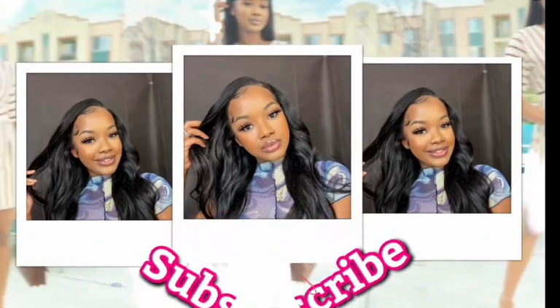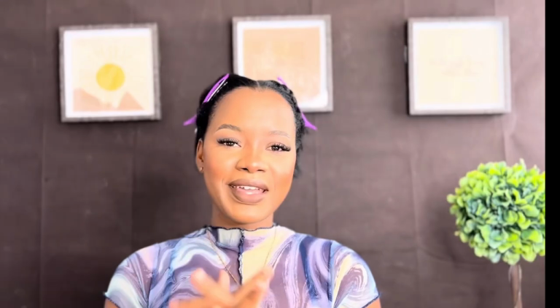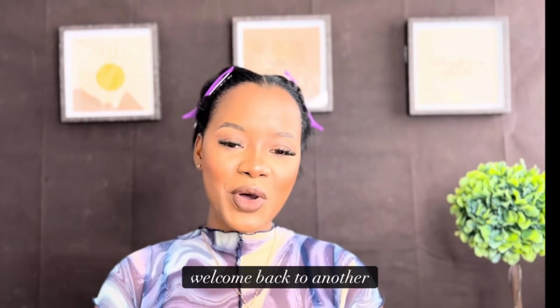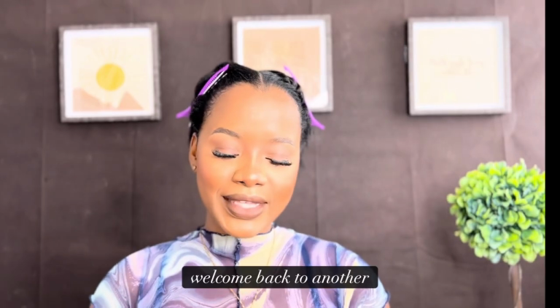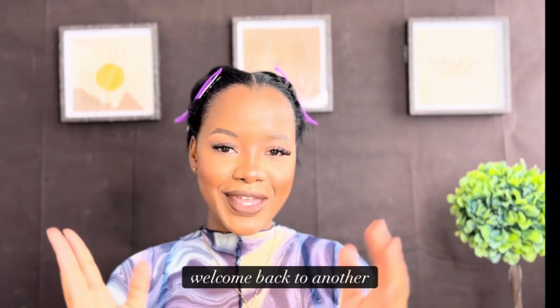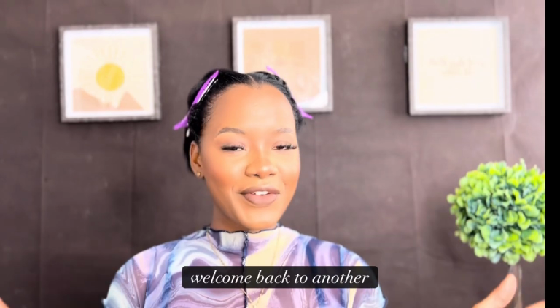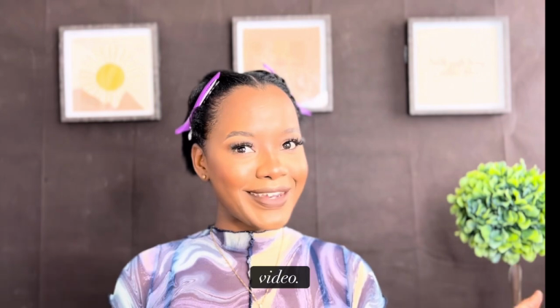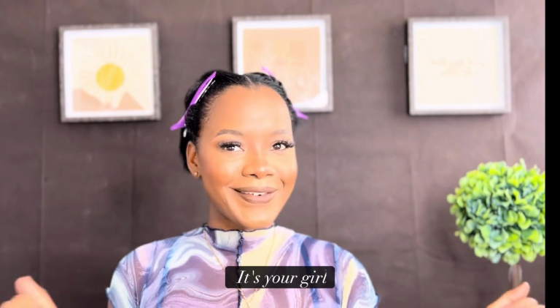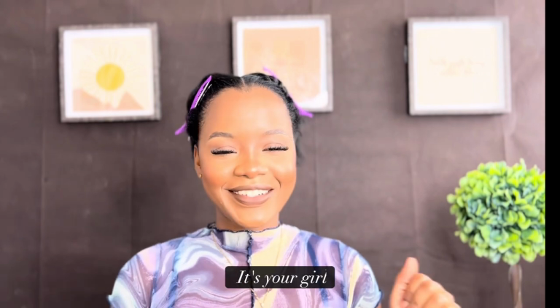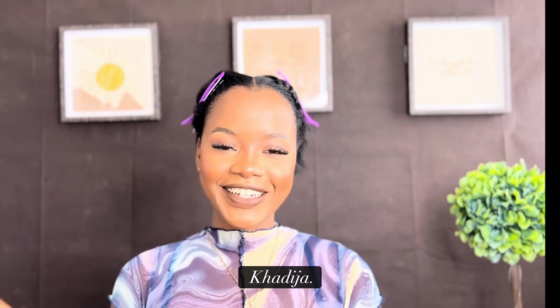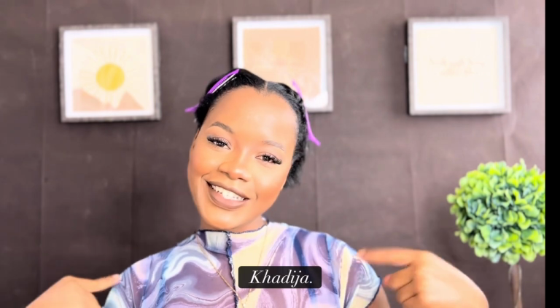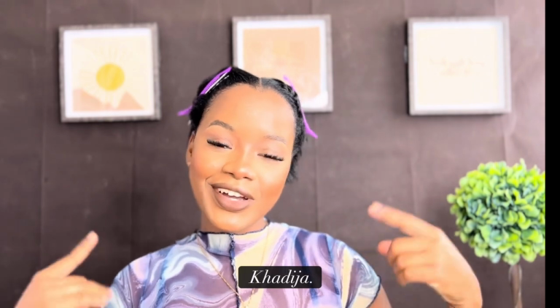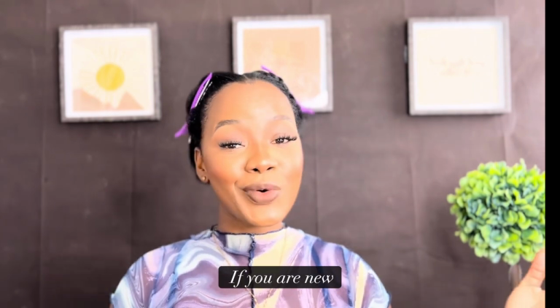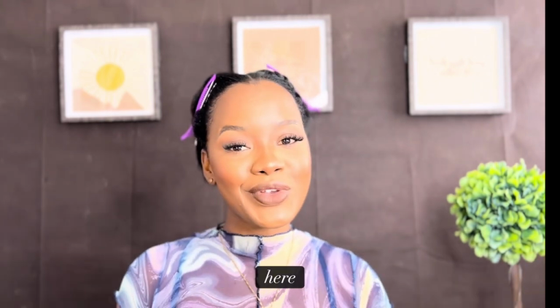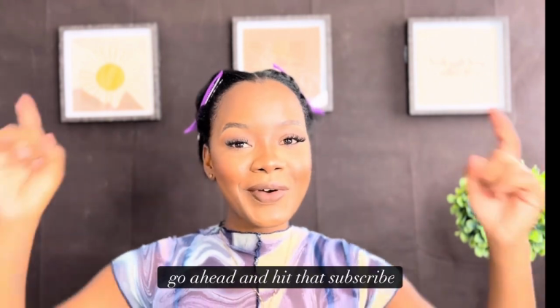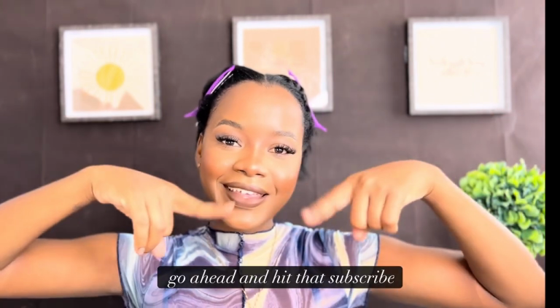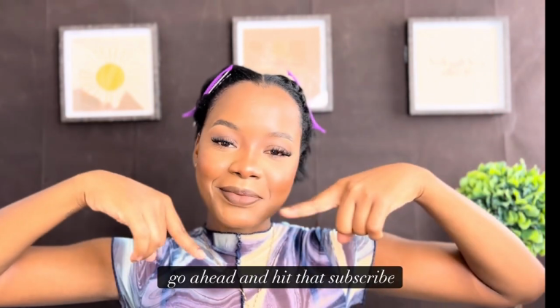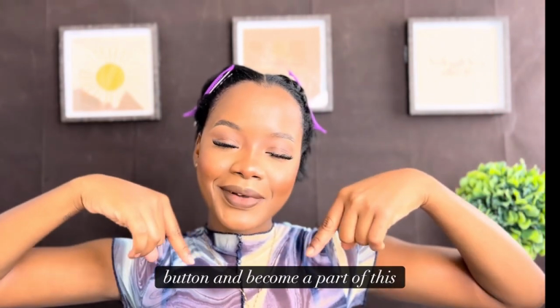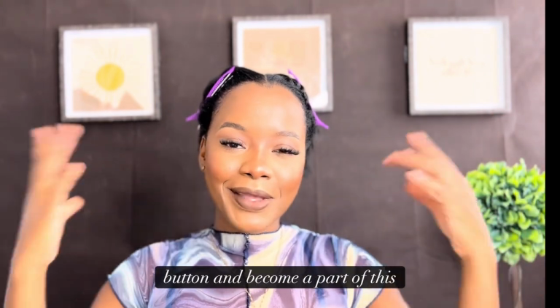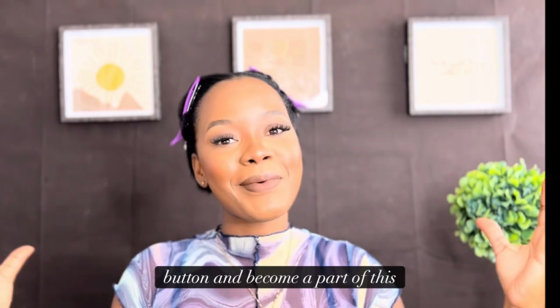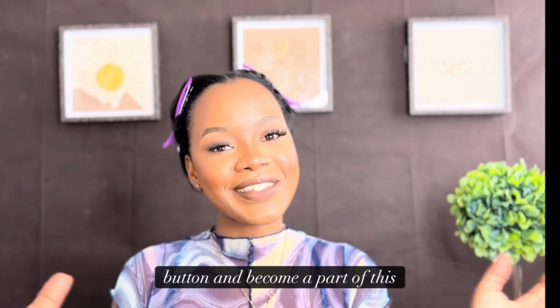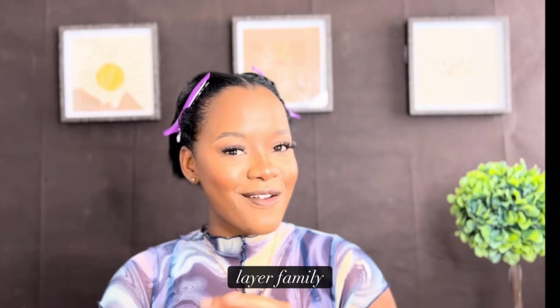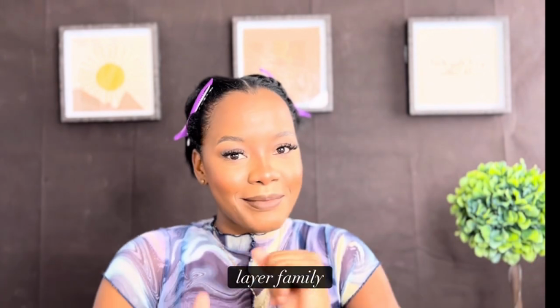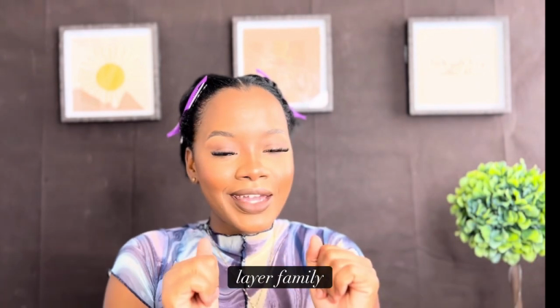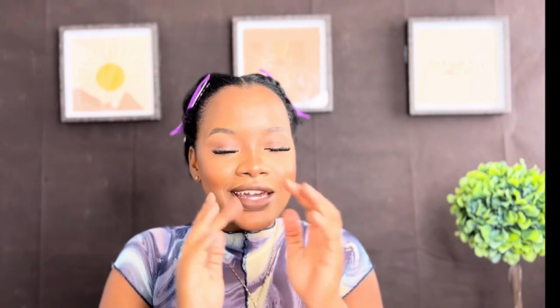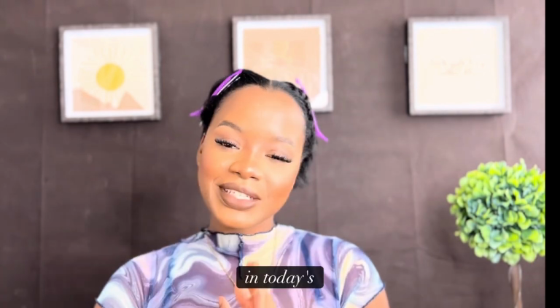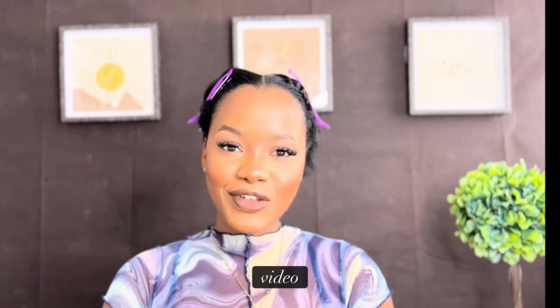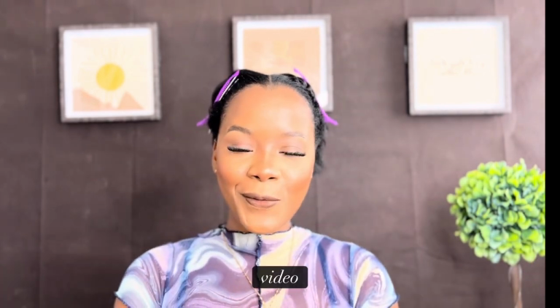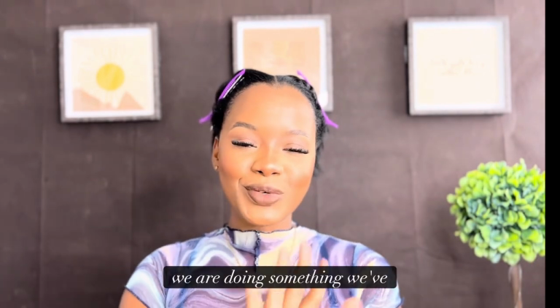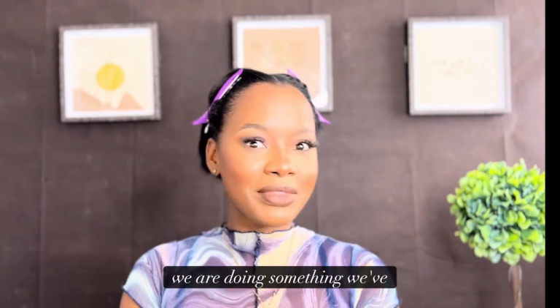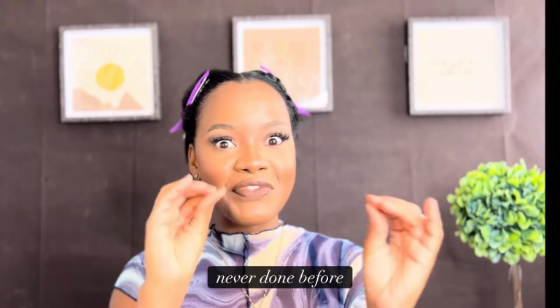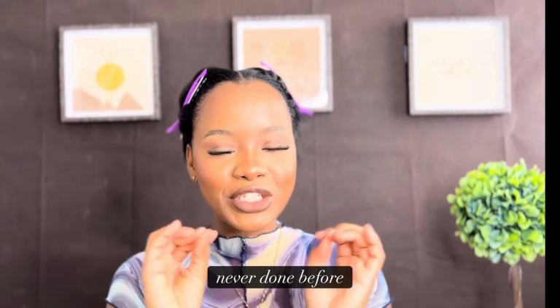Guys, welcome back to another video, it's your girl Khadija. If you are new here, go ahead and hit that subscribe button and become a part of the Slayer family. In today's video we are doing something we've never done before.